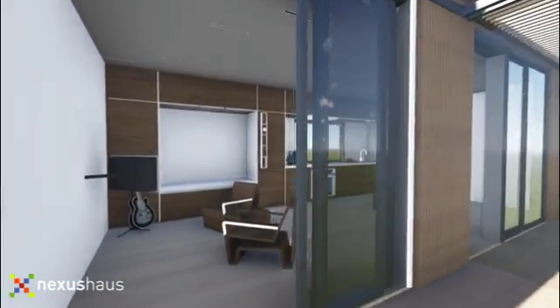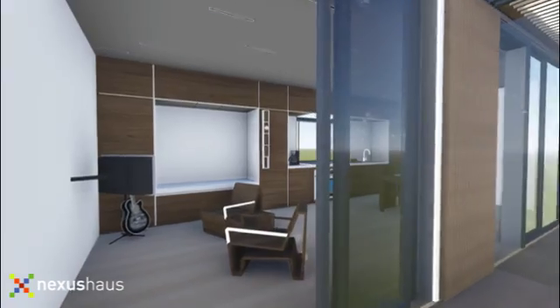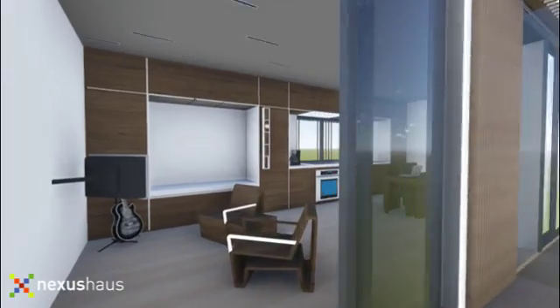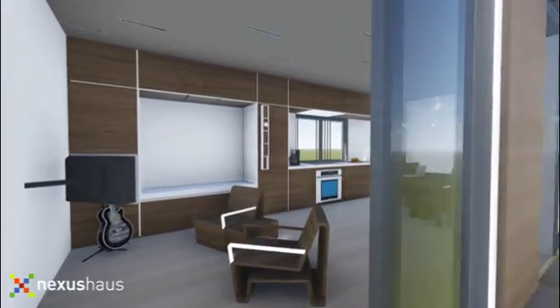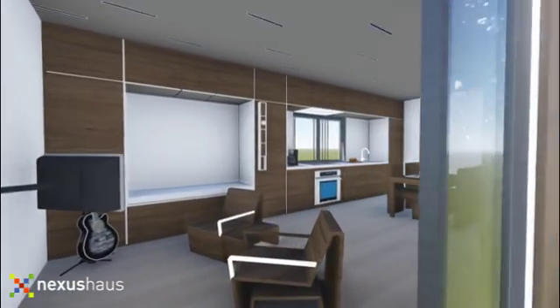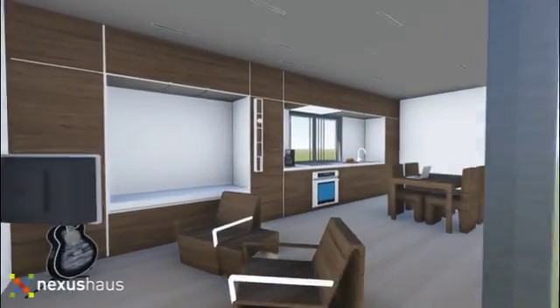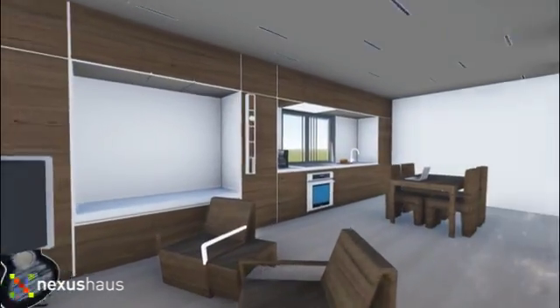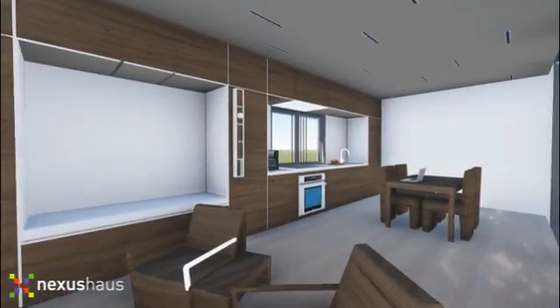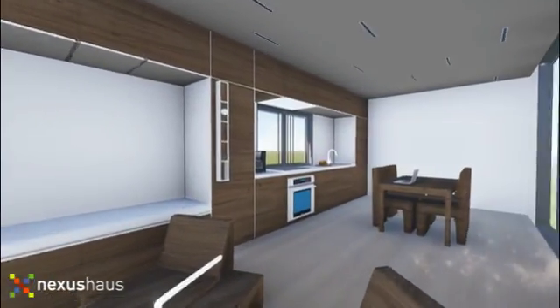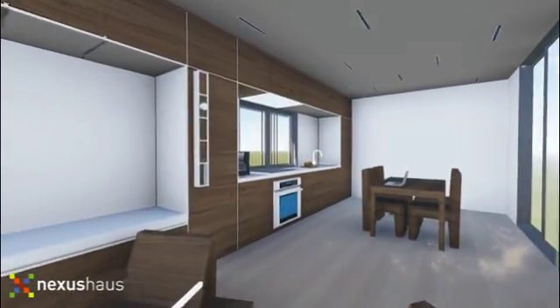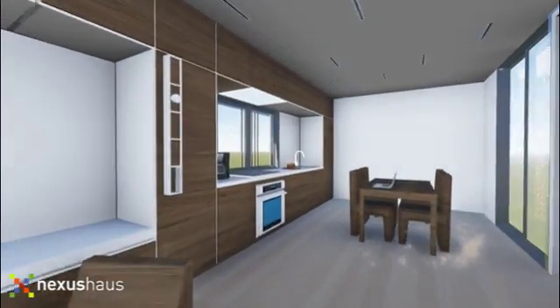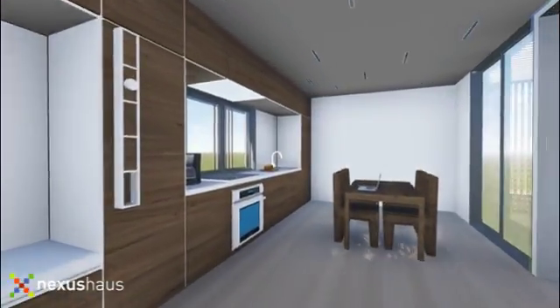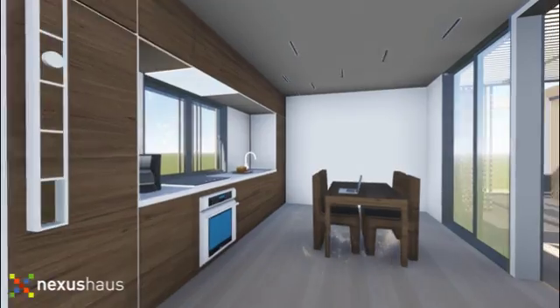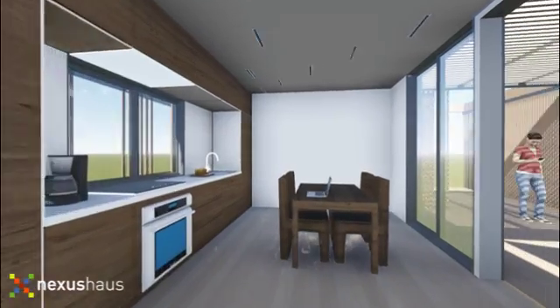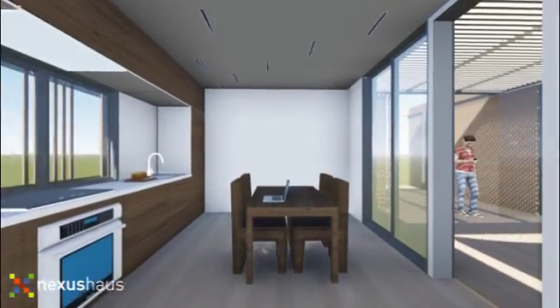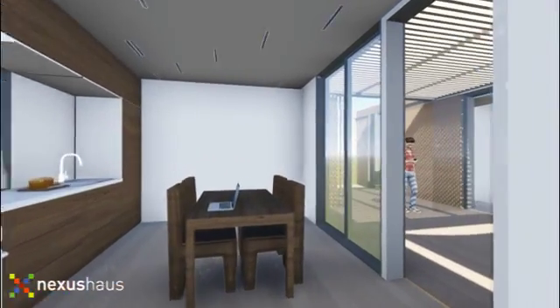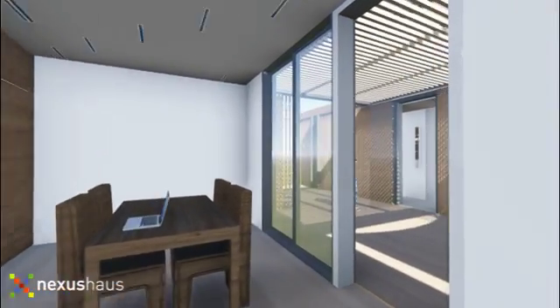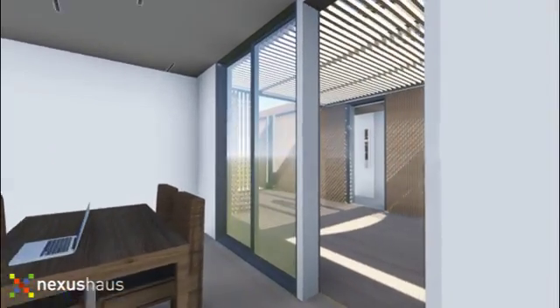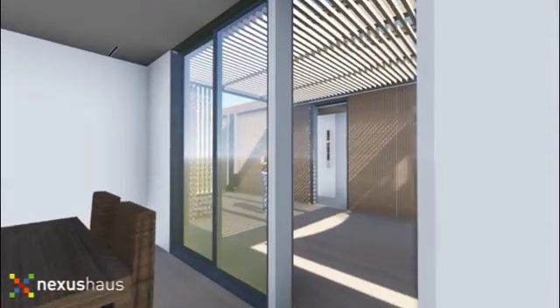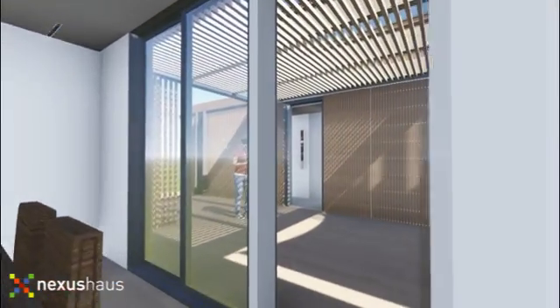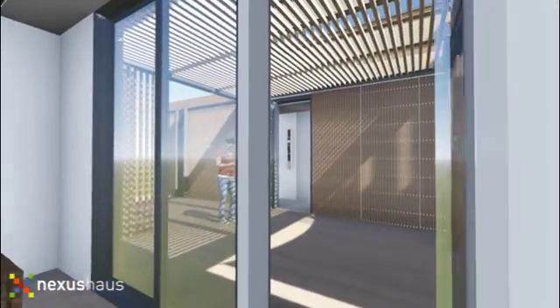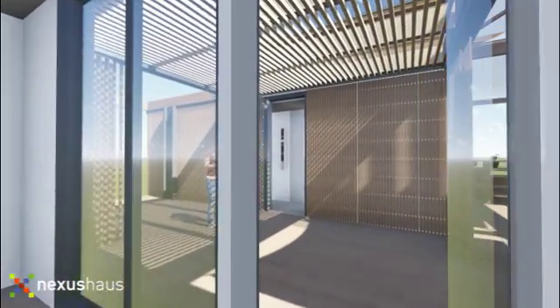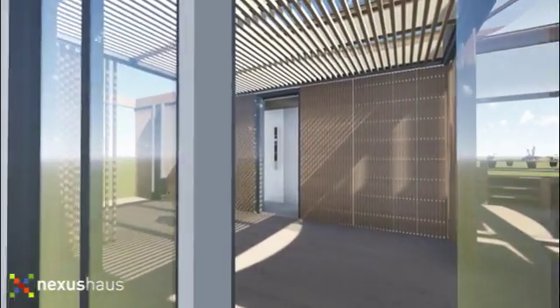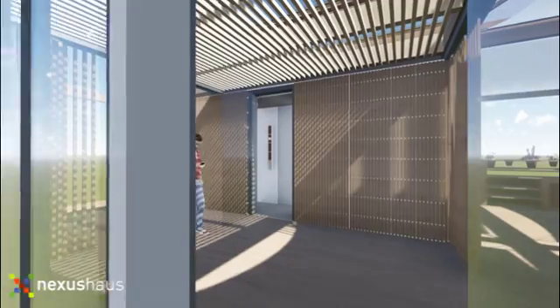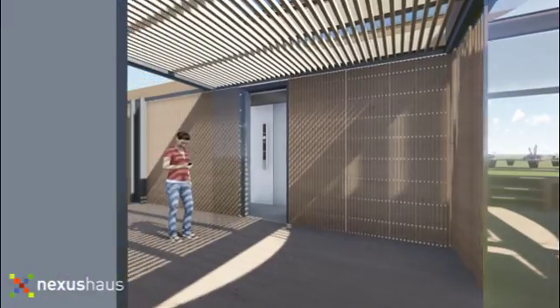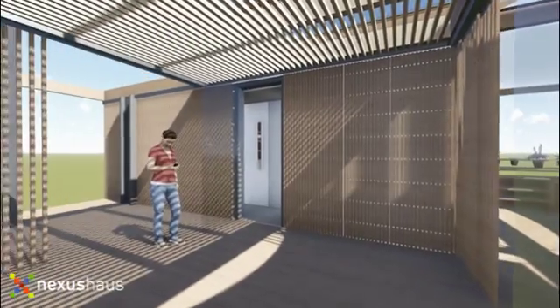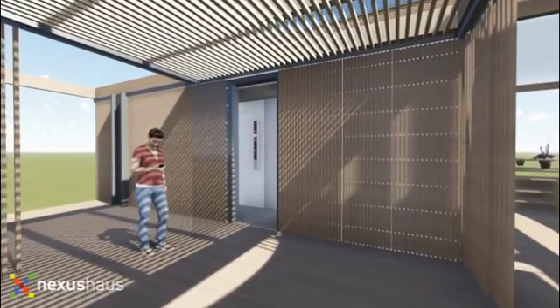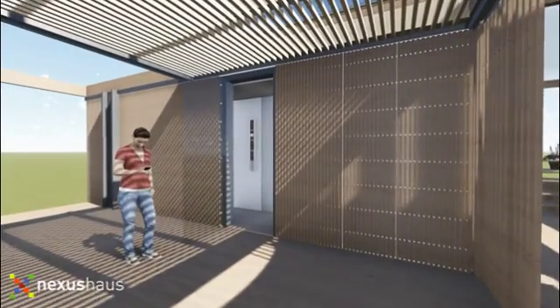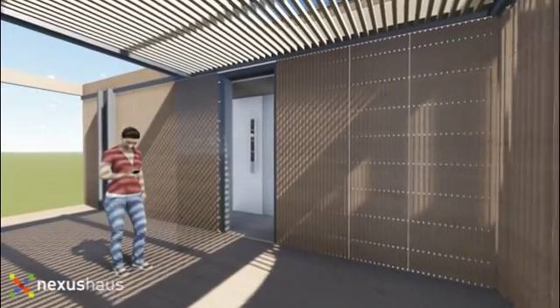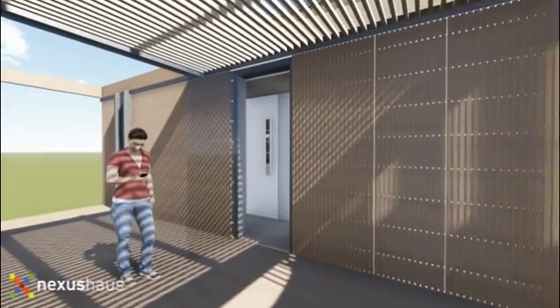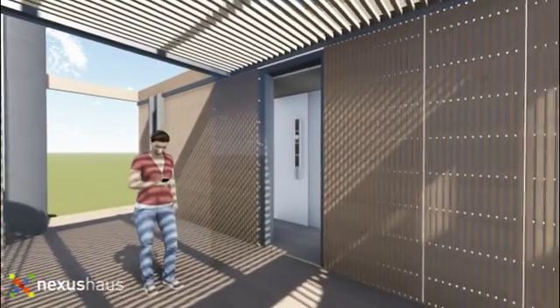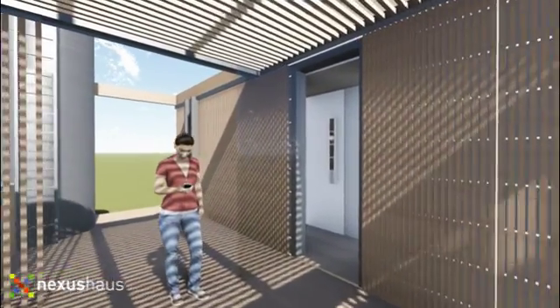Entering the day module, we have combined living, kitchen, and dining space with a thick wall on the west, which holds seating and cooking elements. As you enter the Nexus, which connects the two modules, sliding doors allow for variations in seasonal living.